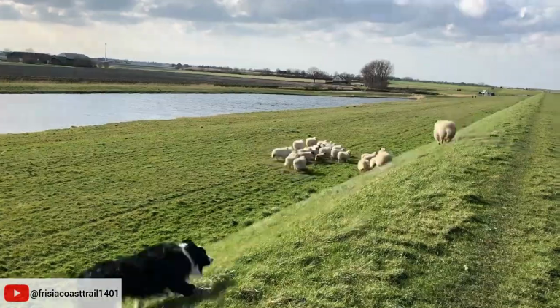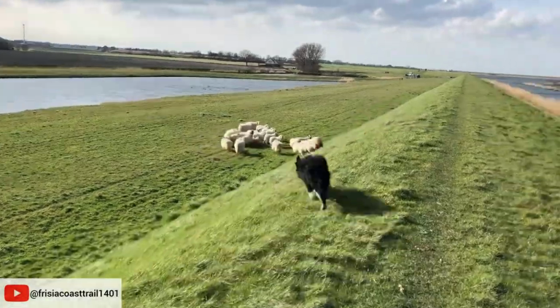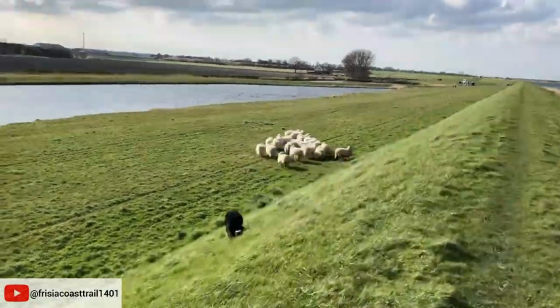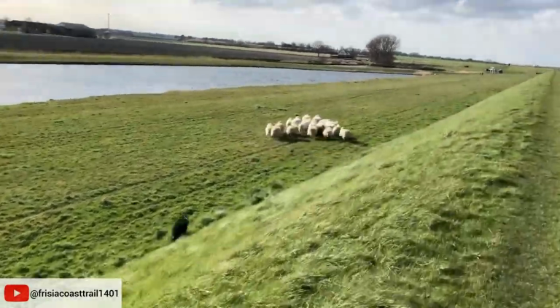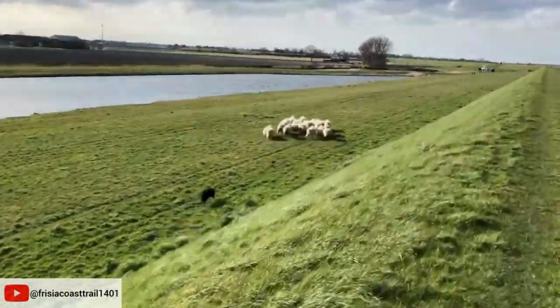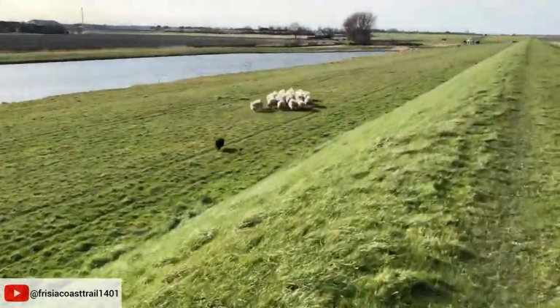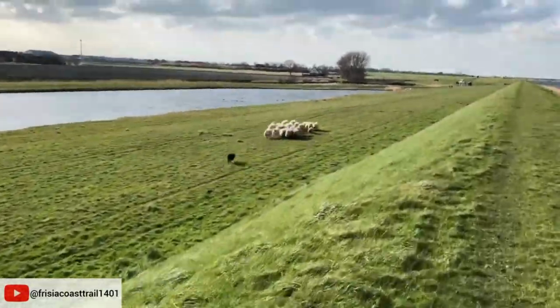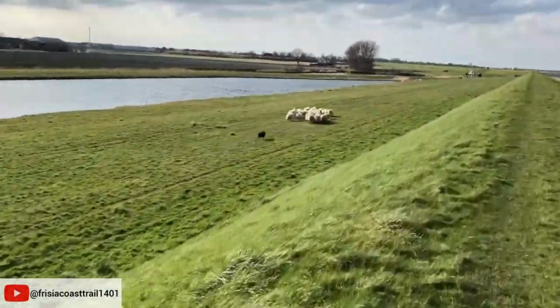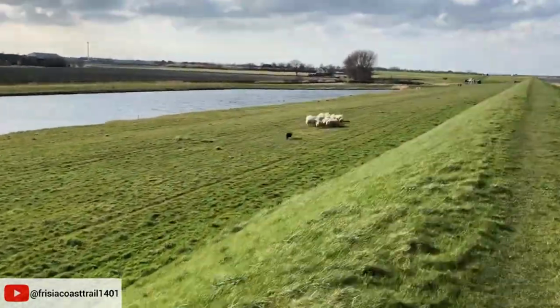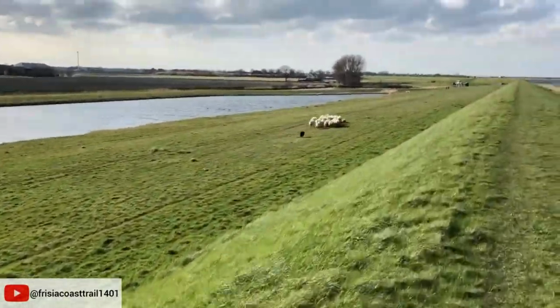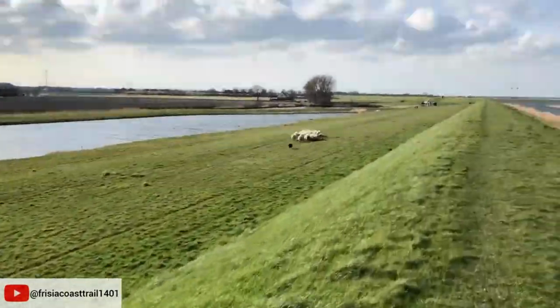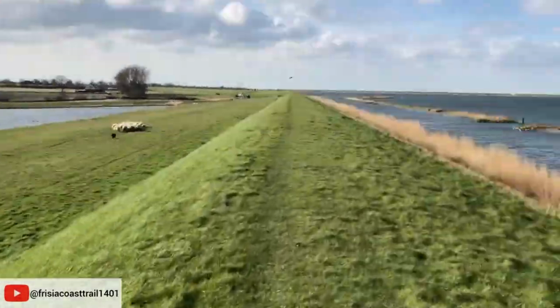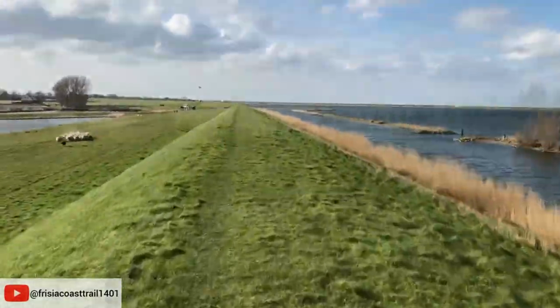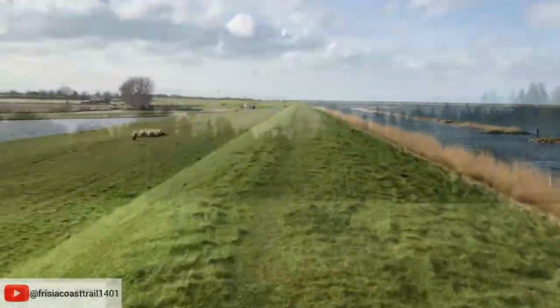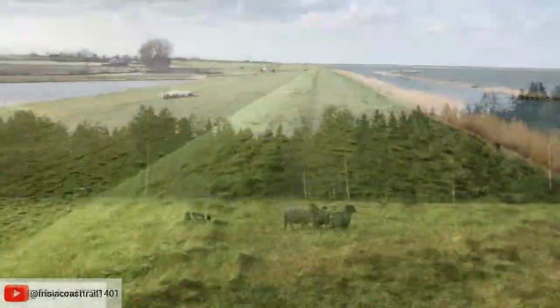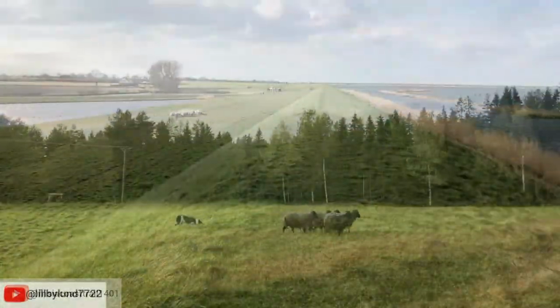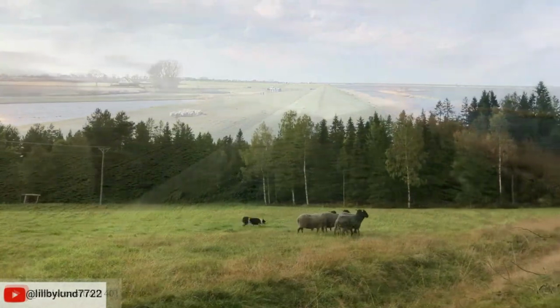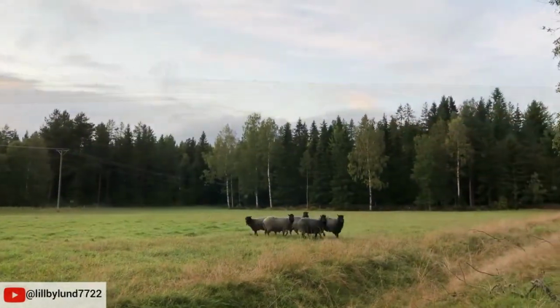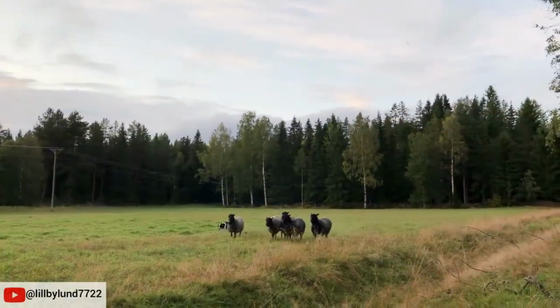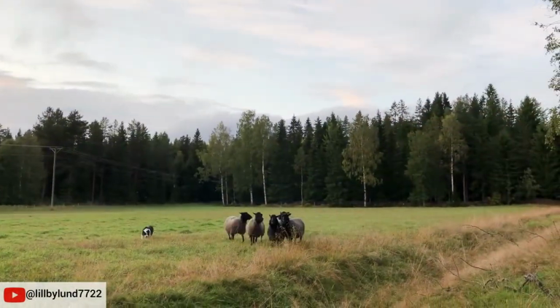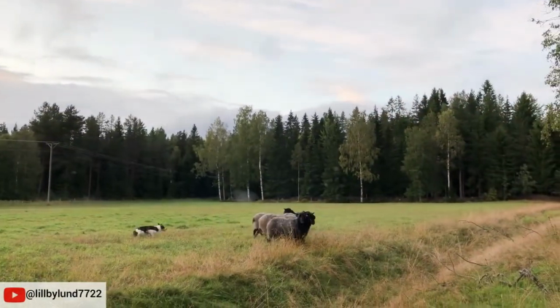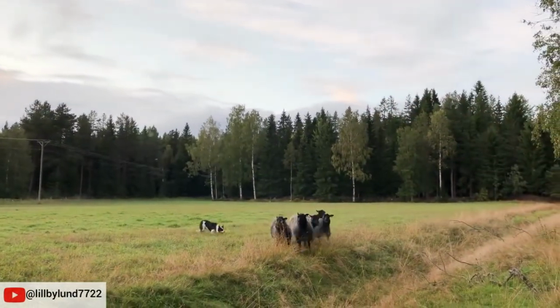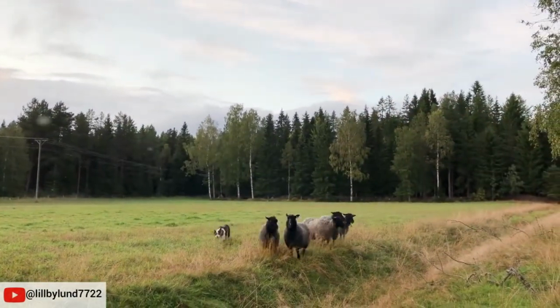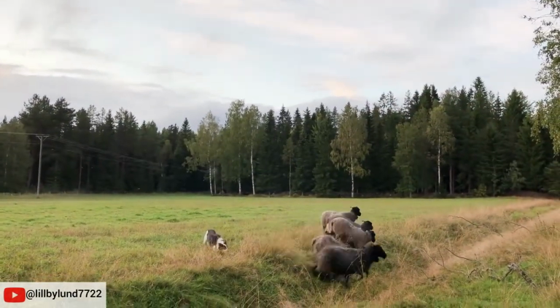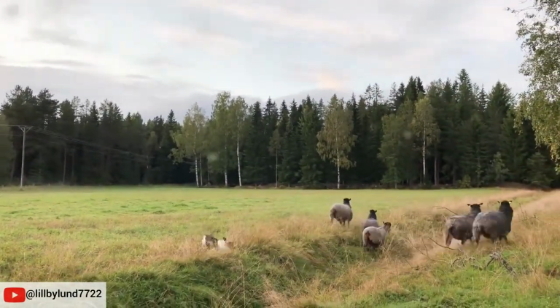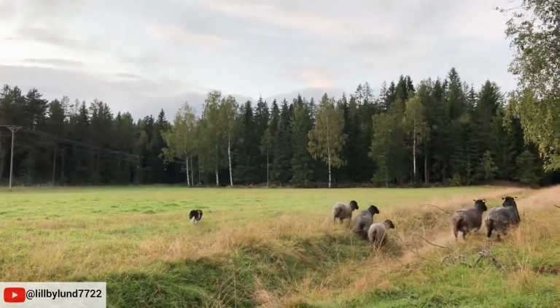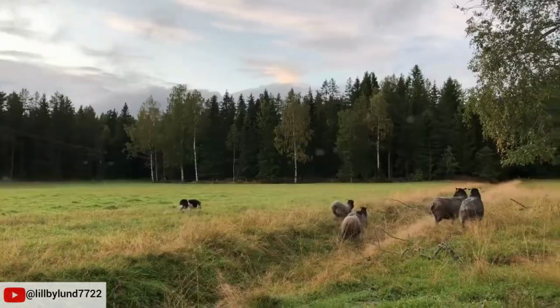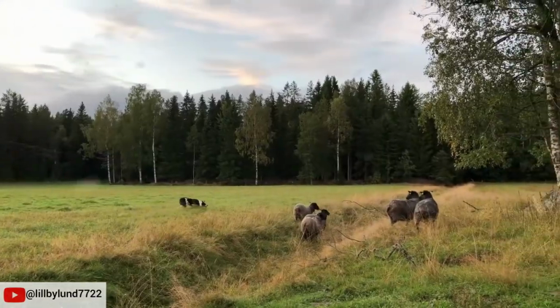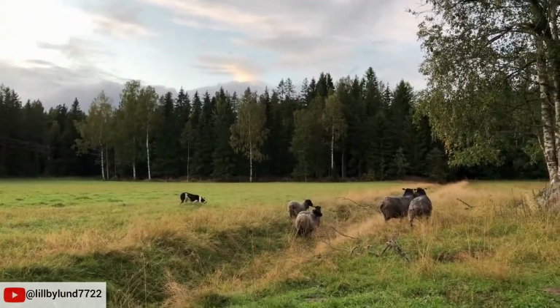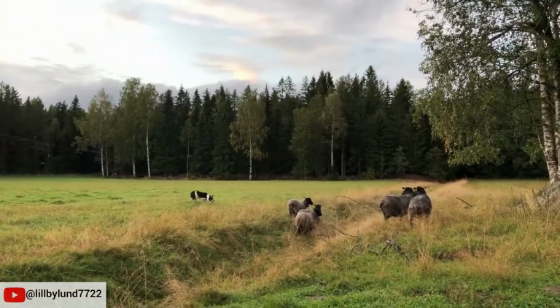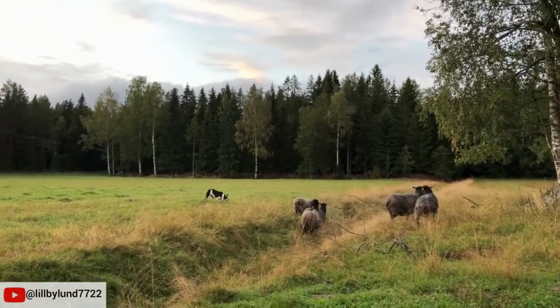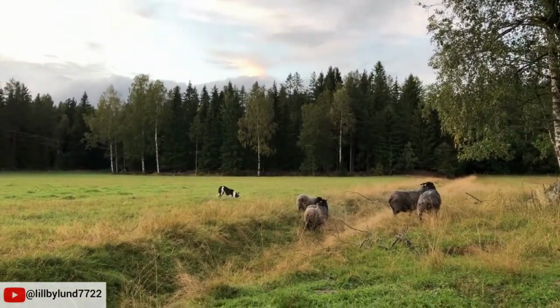The Border Collie is widely considered to be the most intelligent, energetic, and hard-working herding dog breed. Their herding instincts and skills when working with sheep are unmatched.